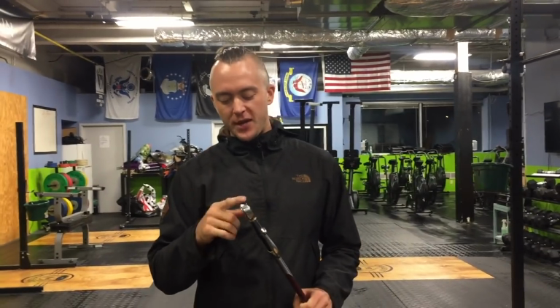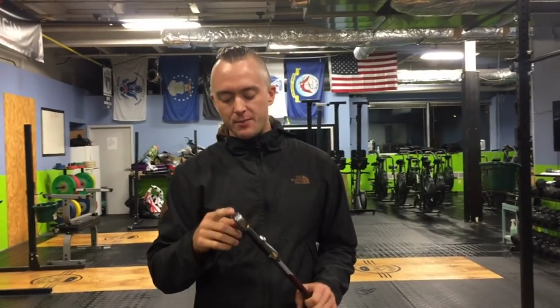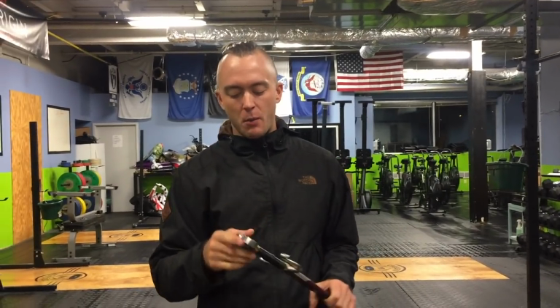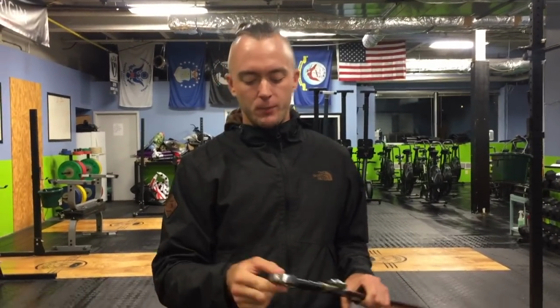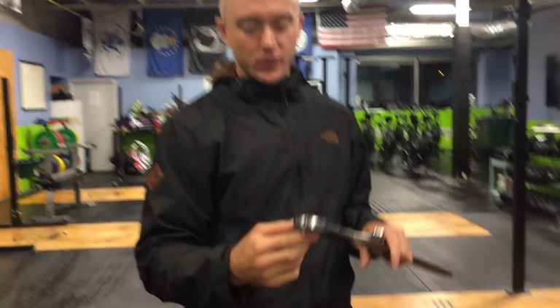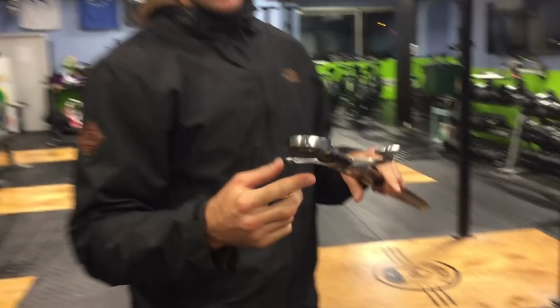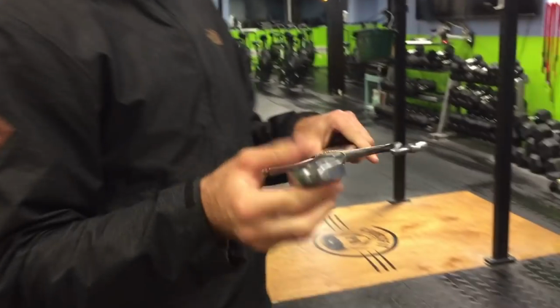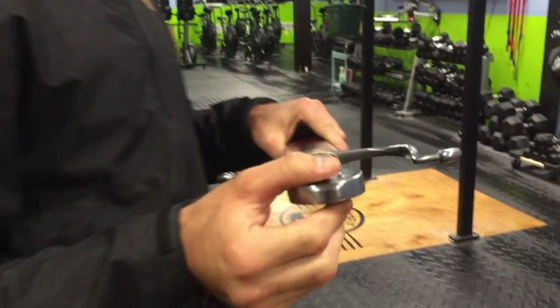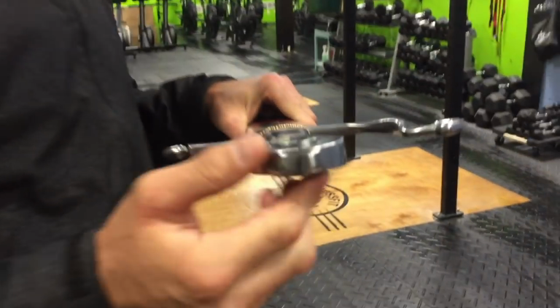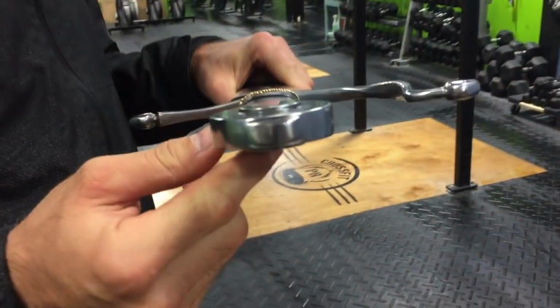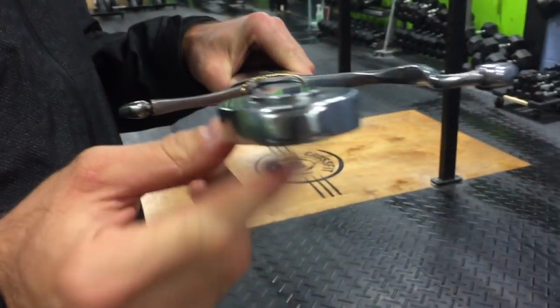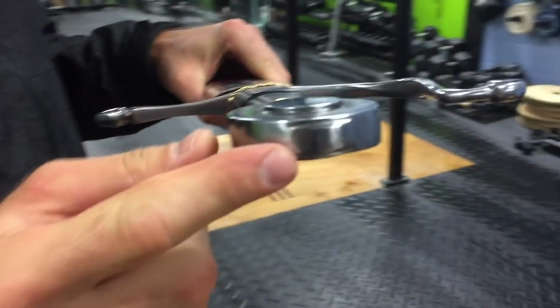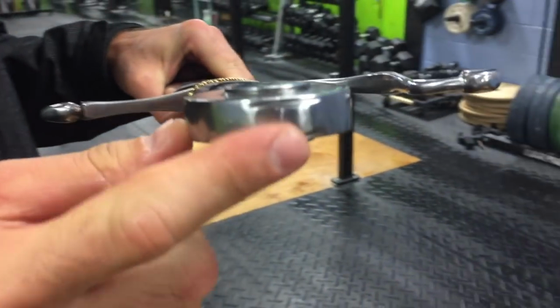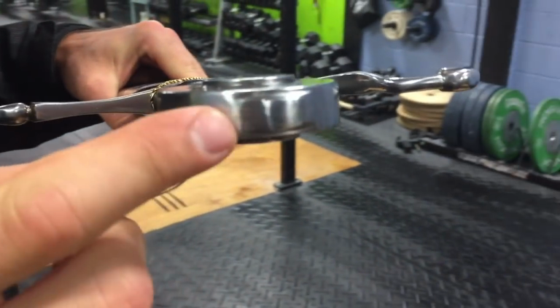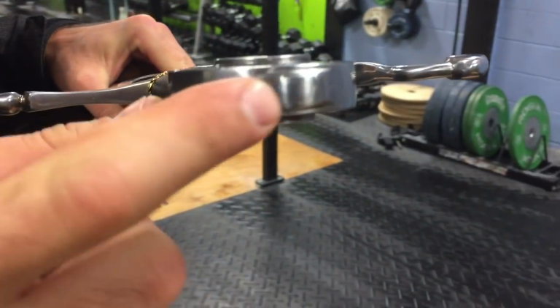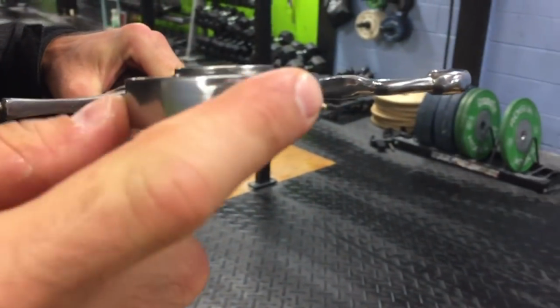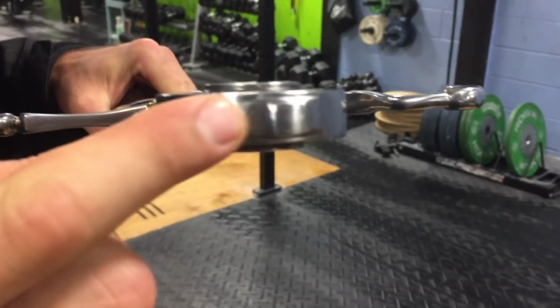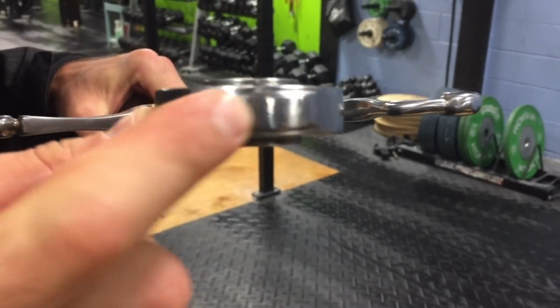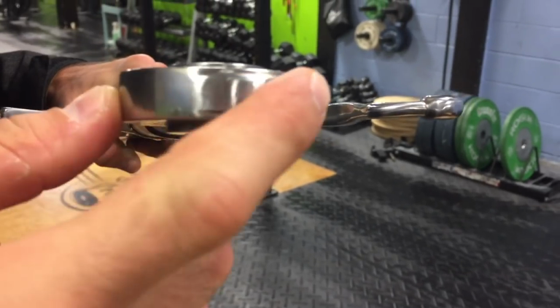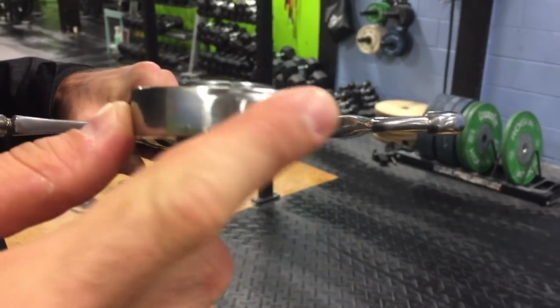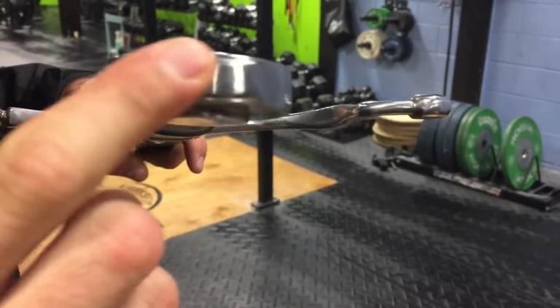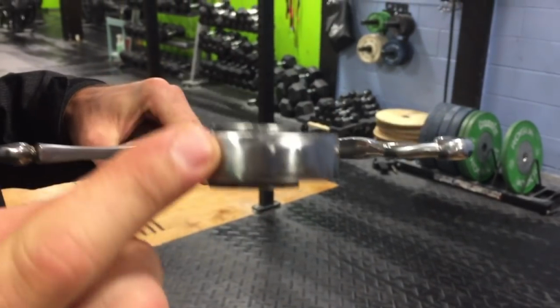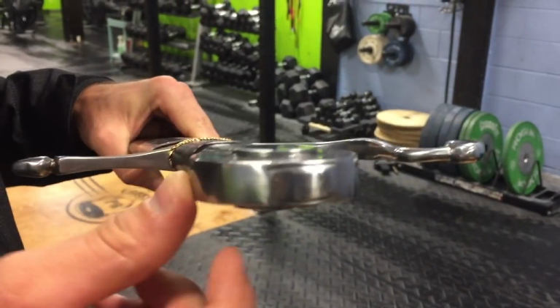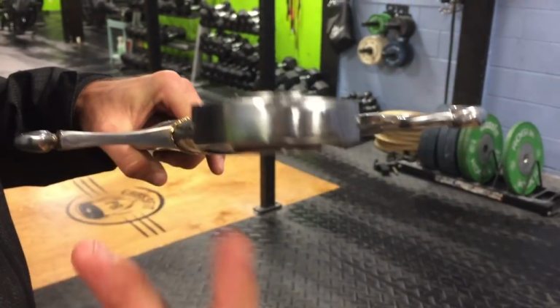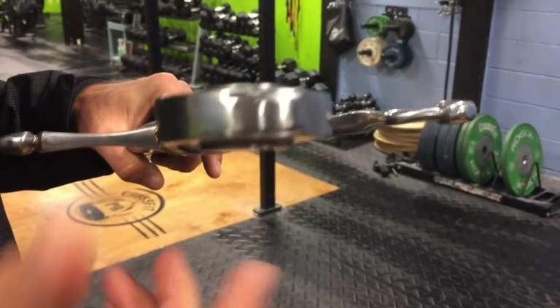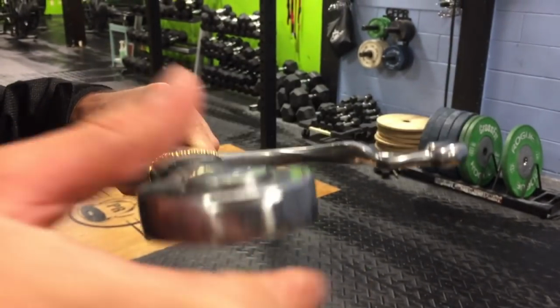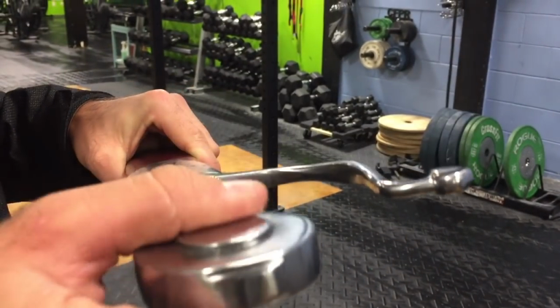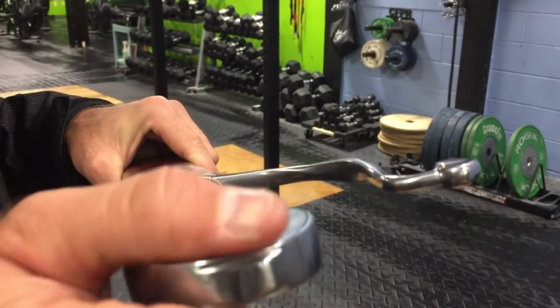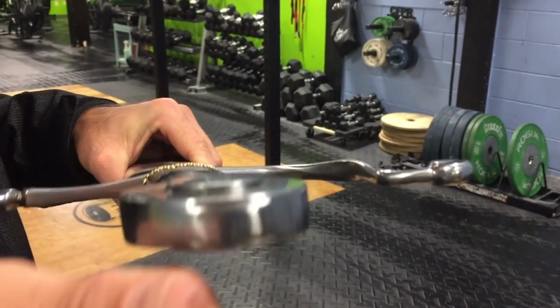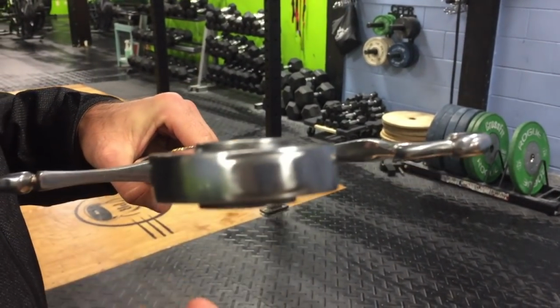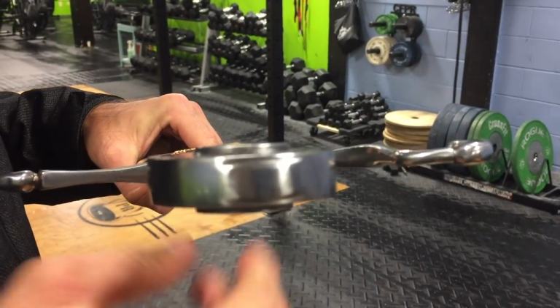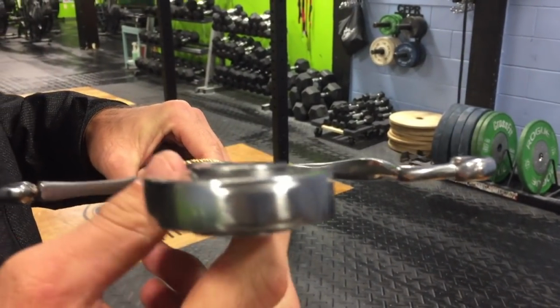It has a peen pommel — kind of a flatter pommel, a disc shape. Very smooth peen right there. You can tell that they put these together mostly by hand.